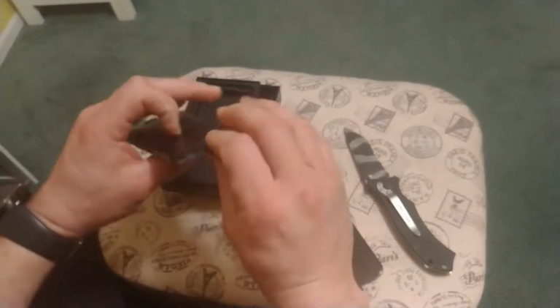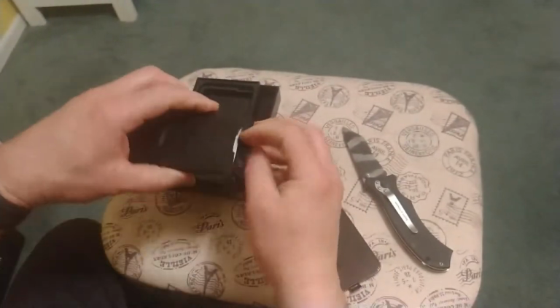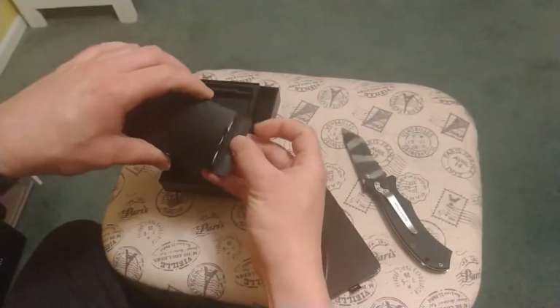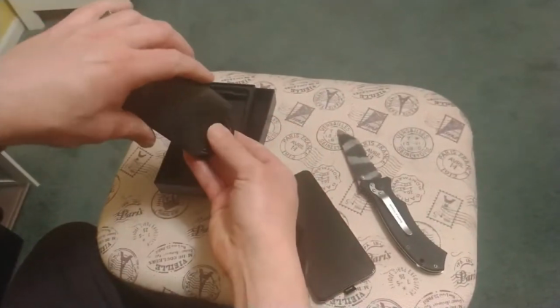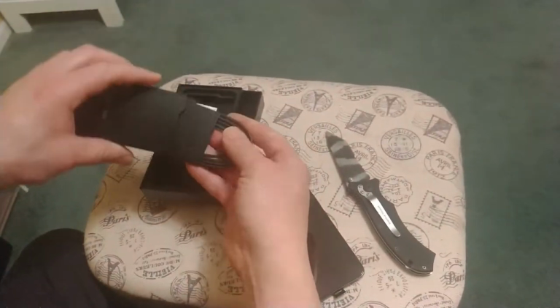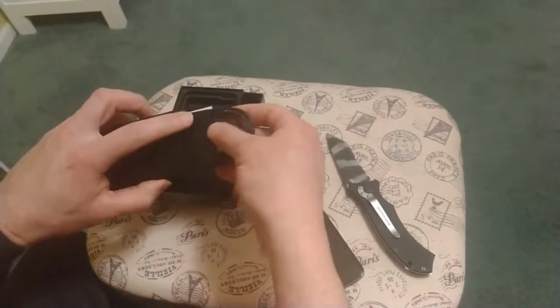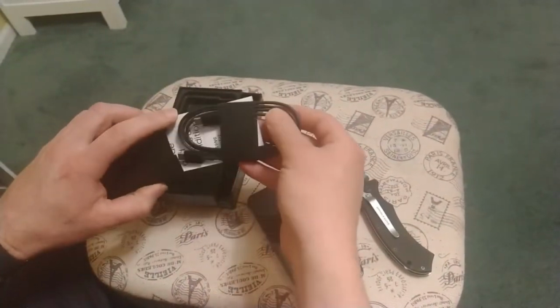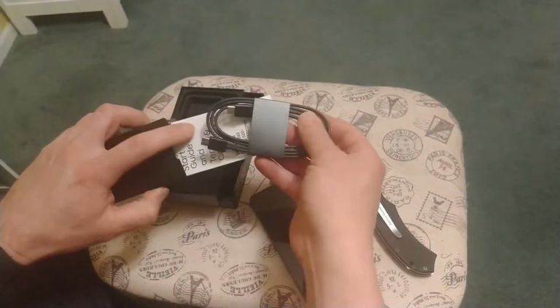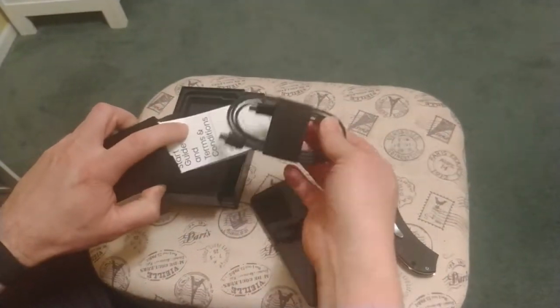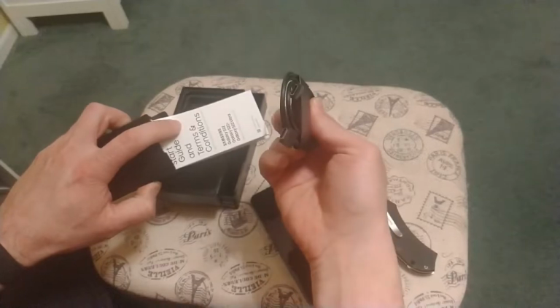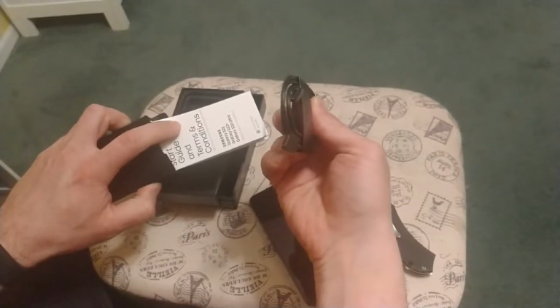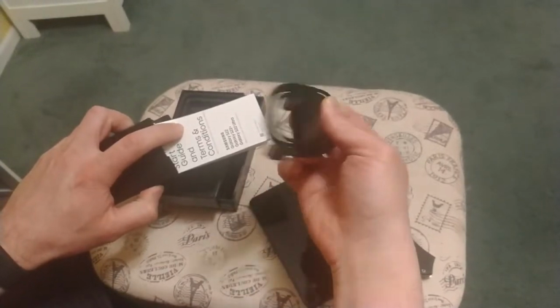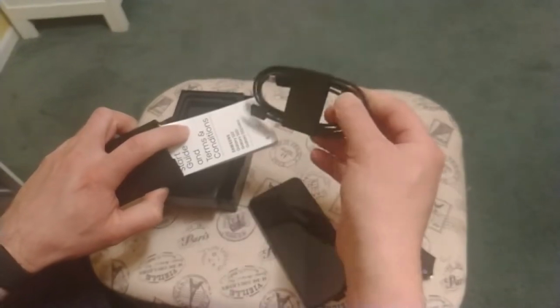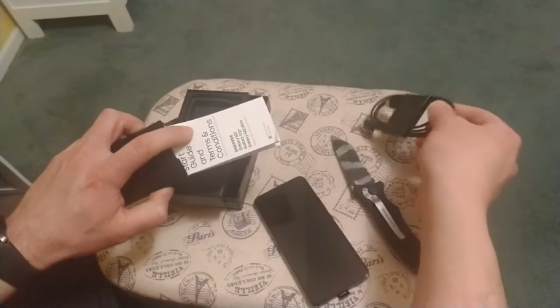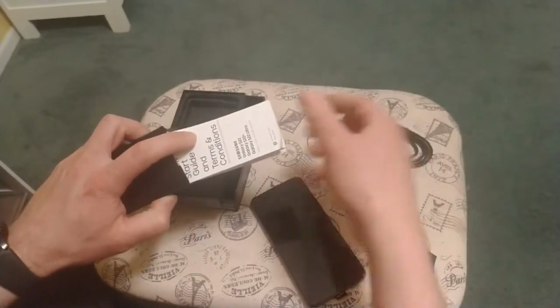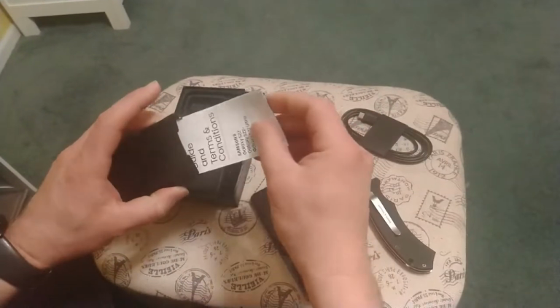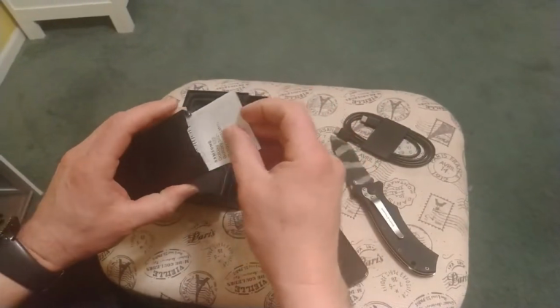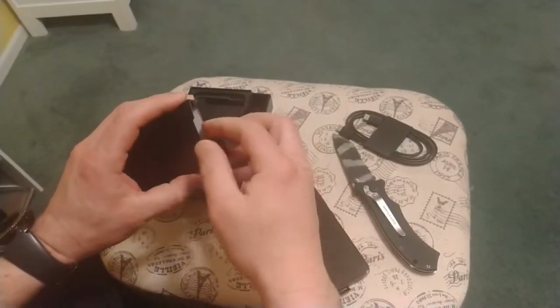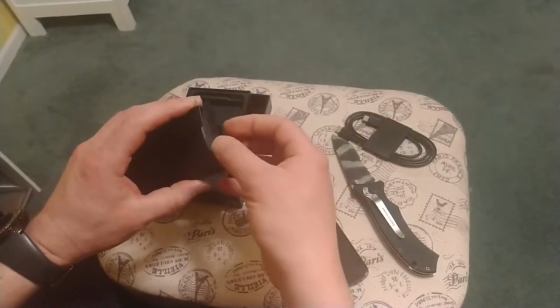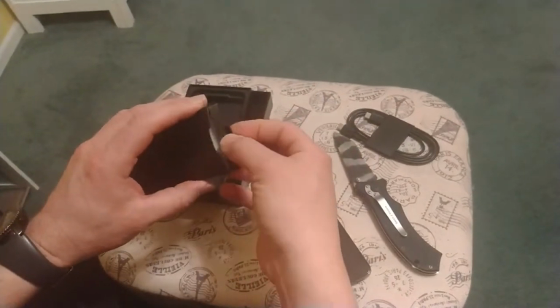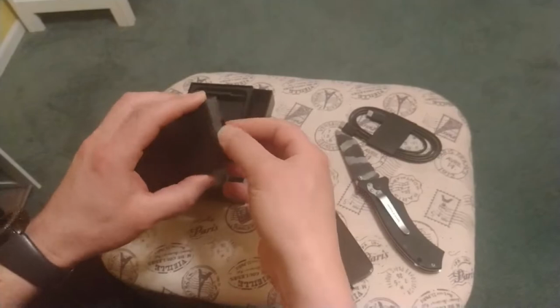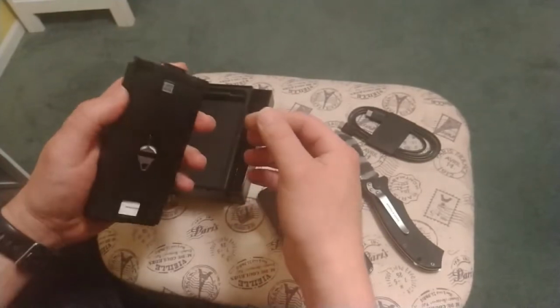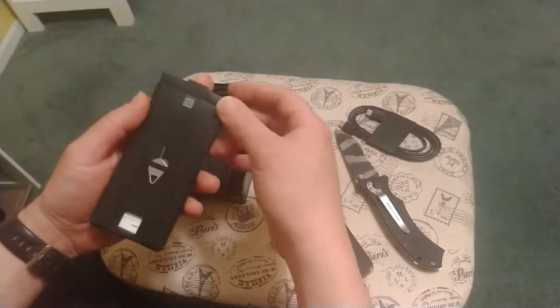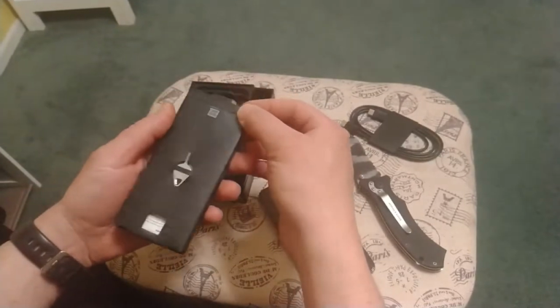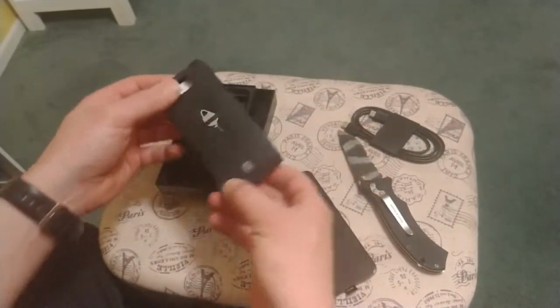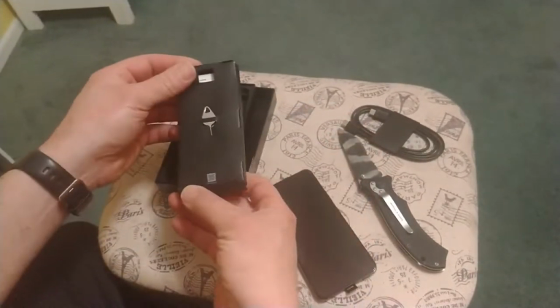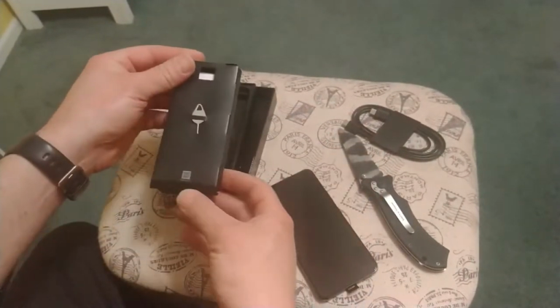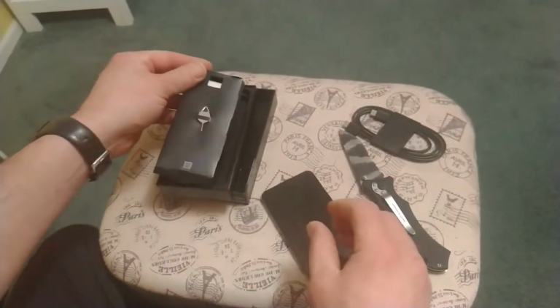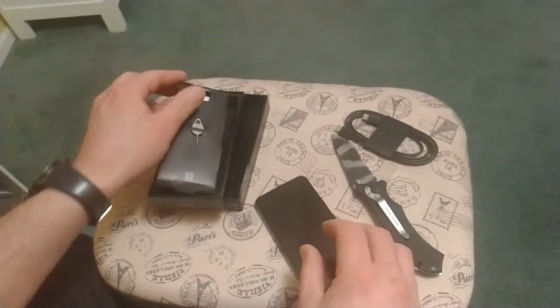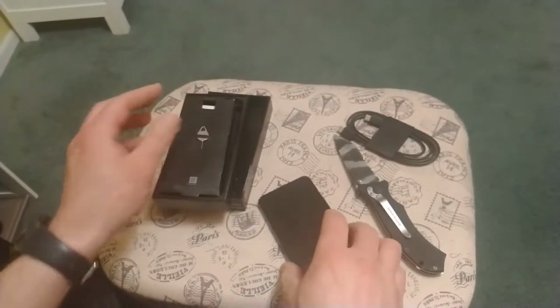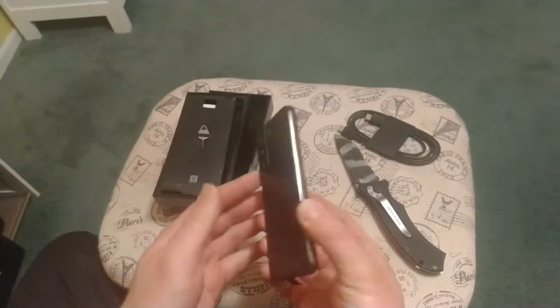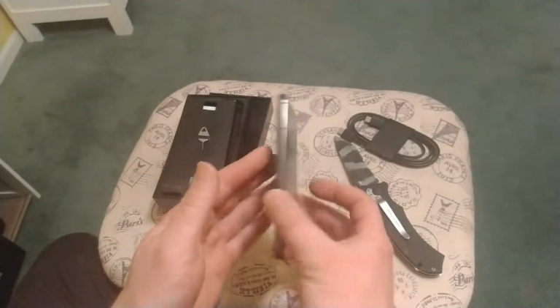Nothing much here in the manual. You get your USB-C cord, which is great — it used to give you a wire. And at $700 or $800, I believe, for this phone, that's what you're getting in the box.